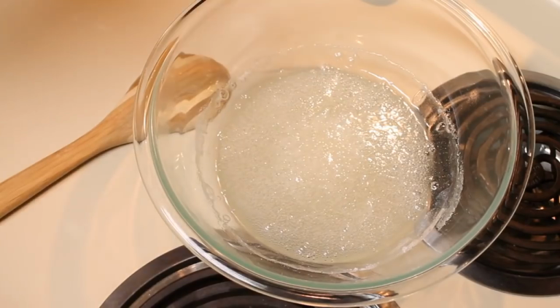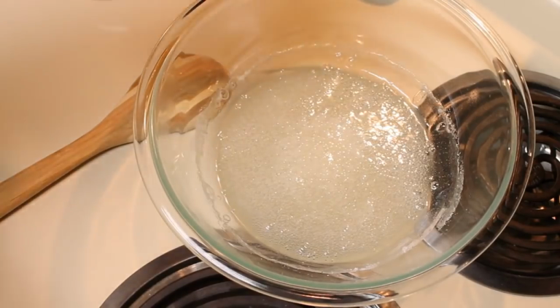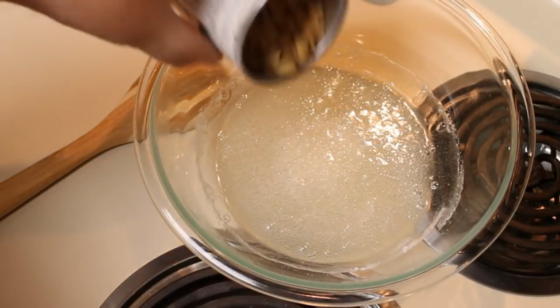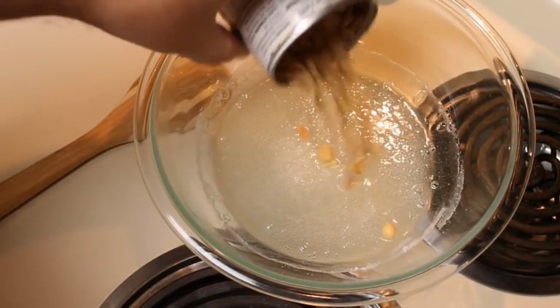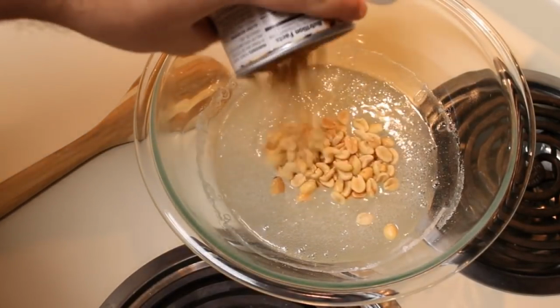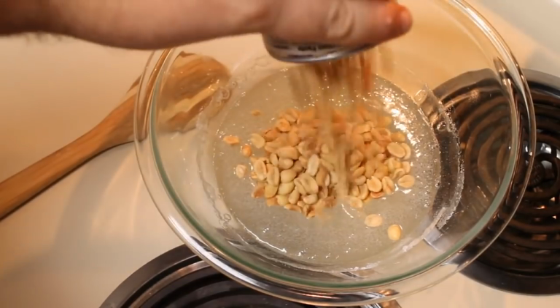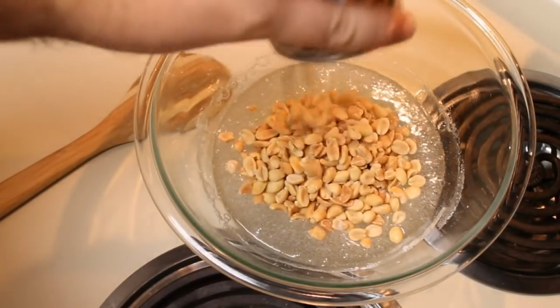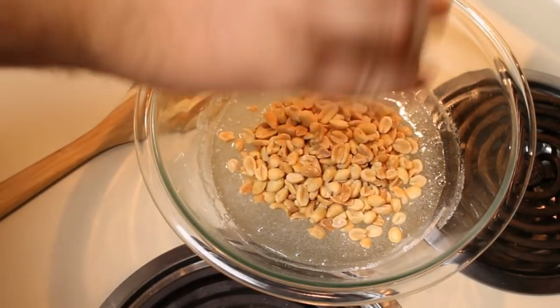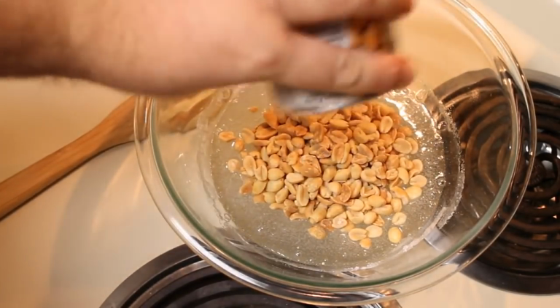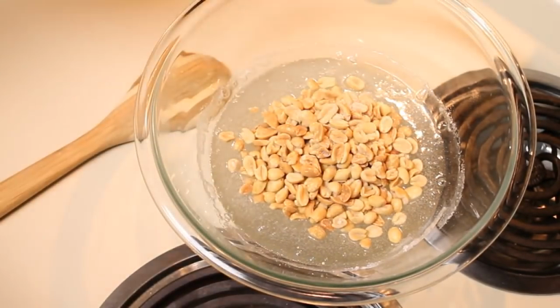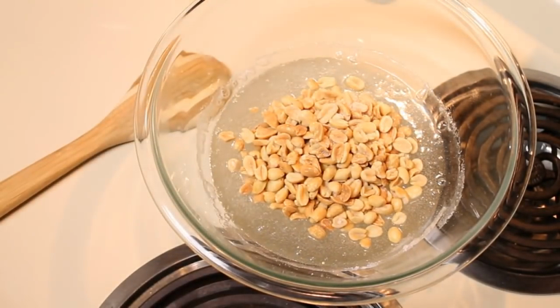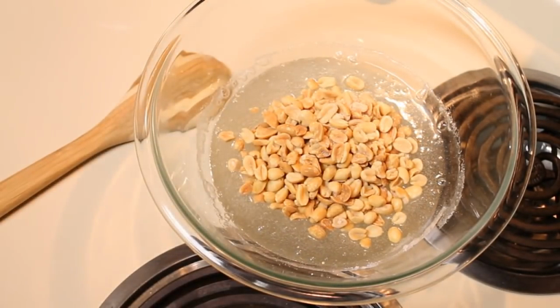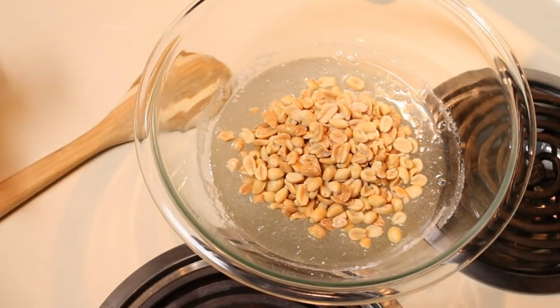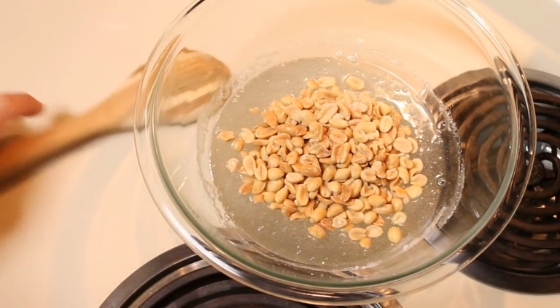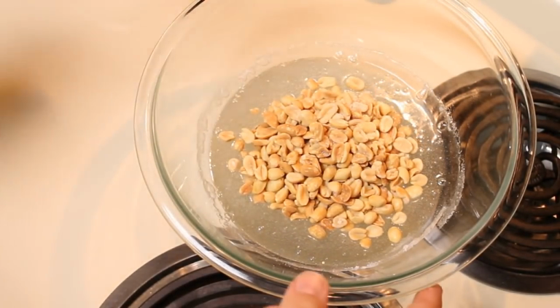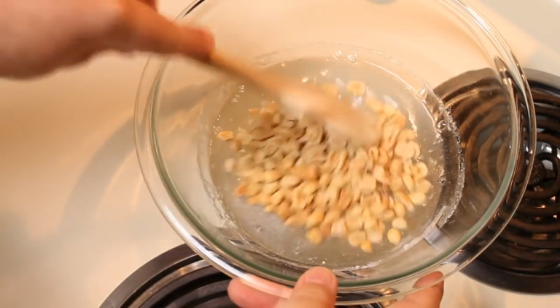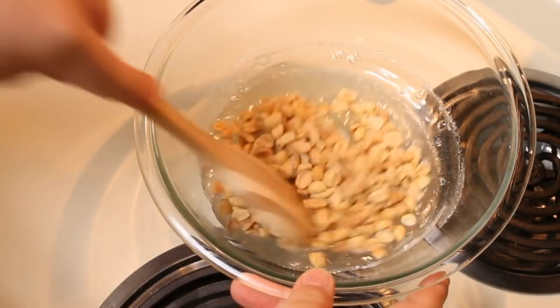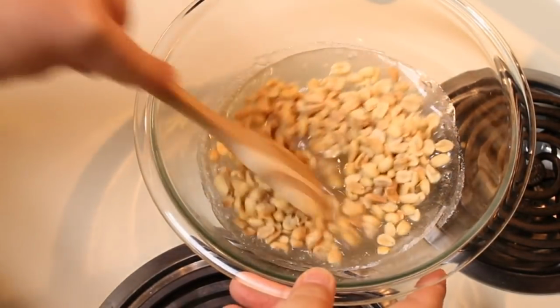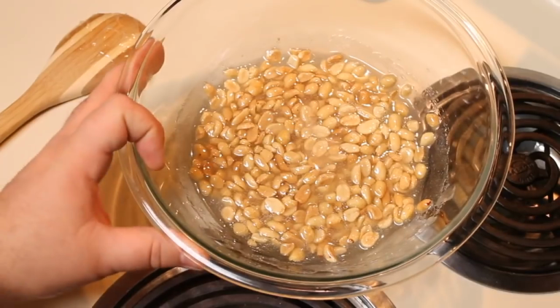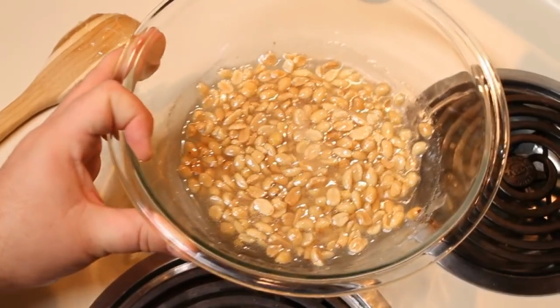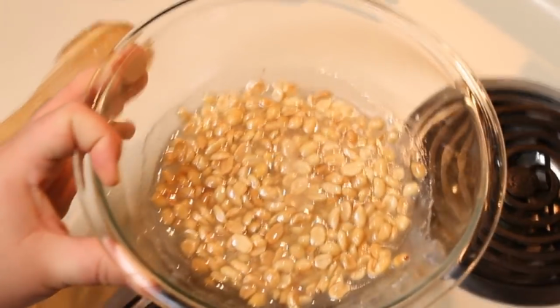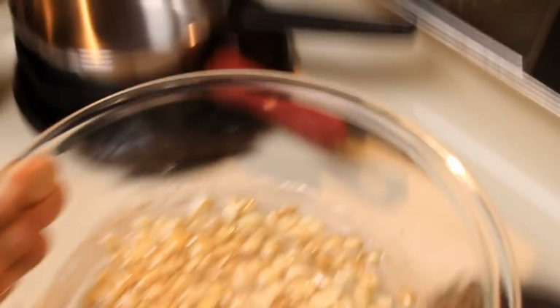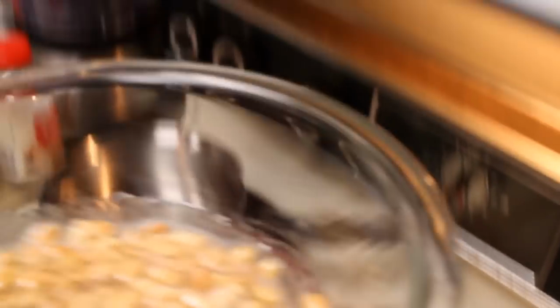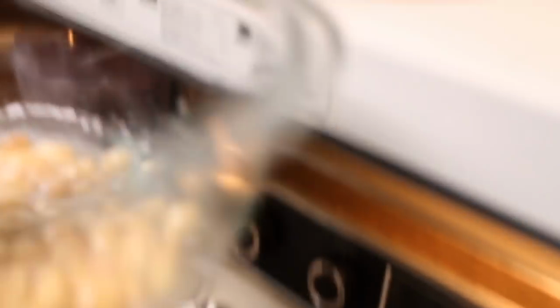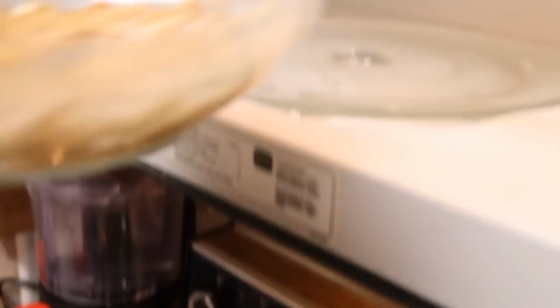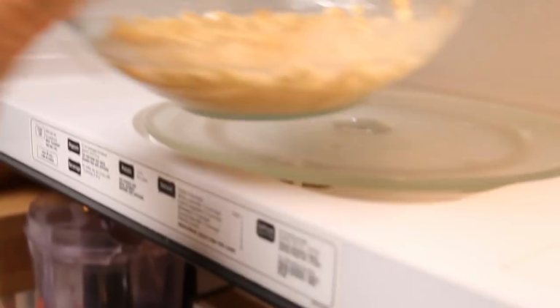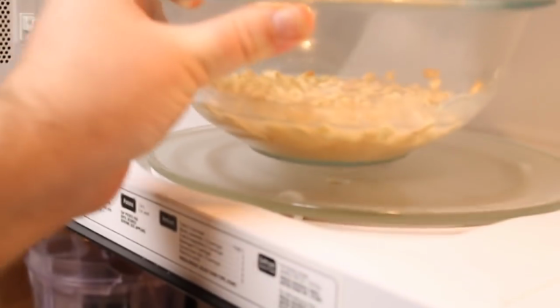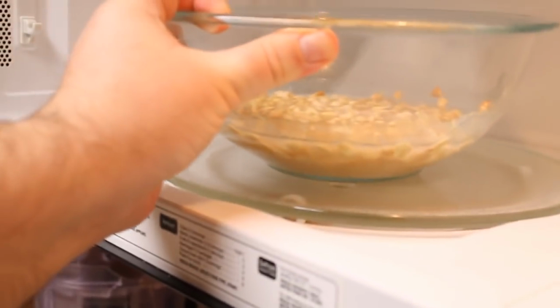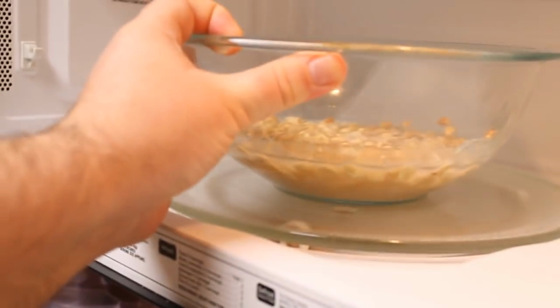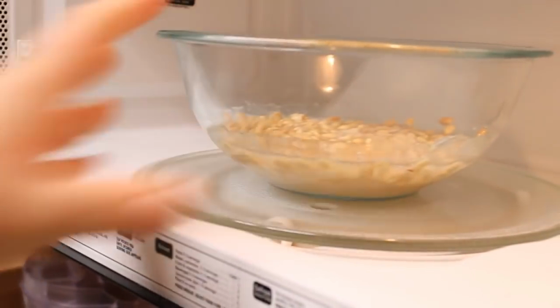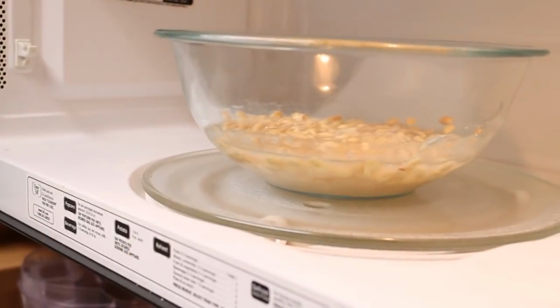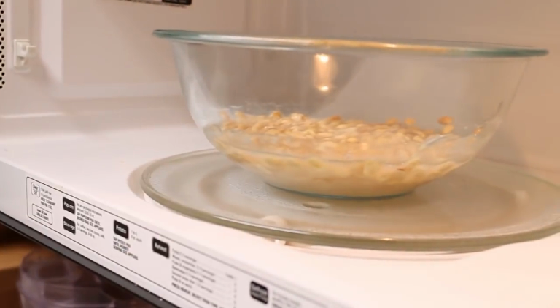After three minutes, I'm going to take it out and I'm going to add in my peanuts. Once I get the peanuts incorporated, I'm going to put this back in my microwave and again microwave it on high for three more minutes.